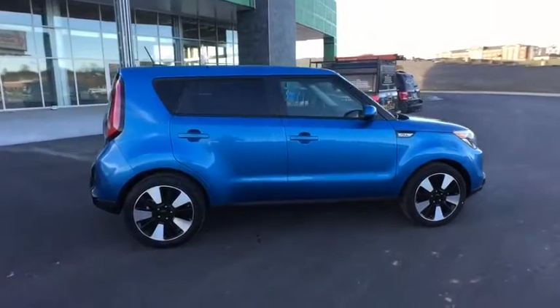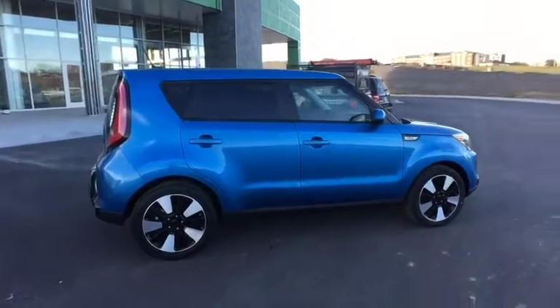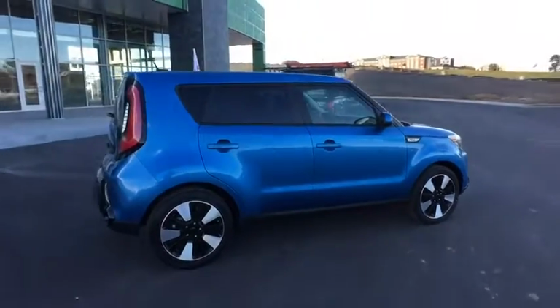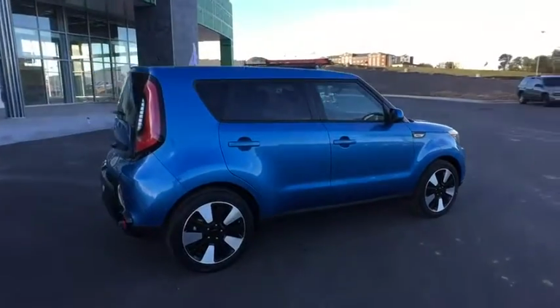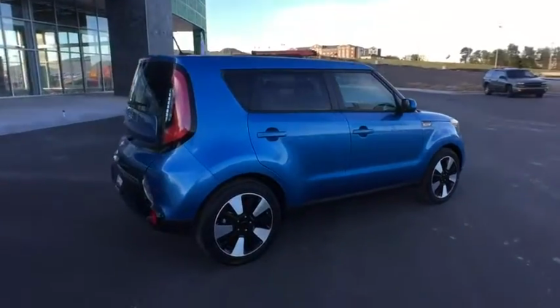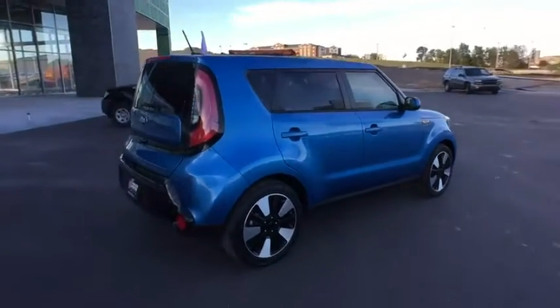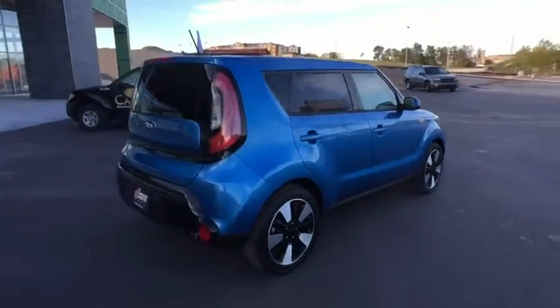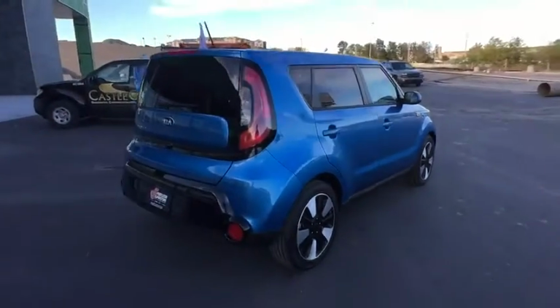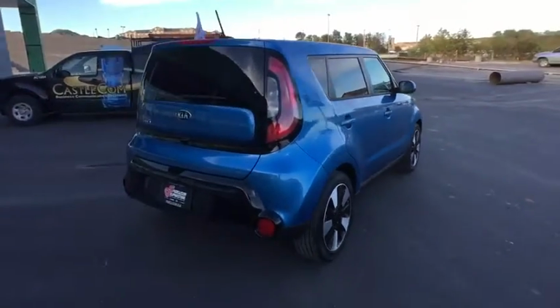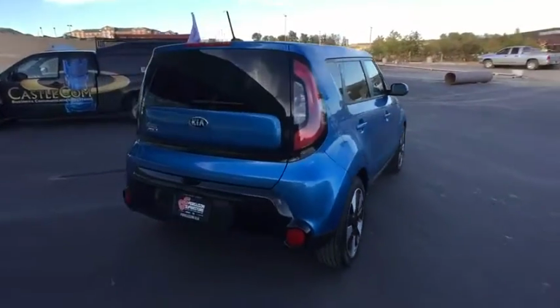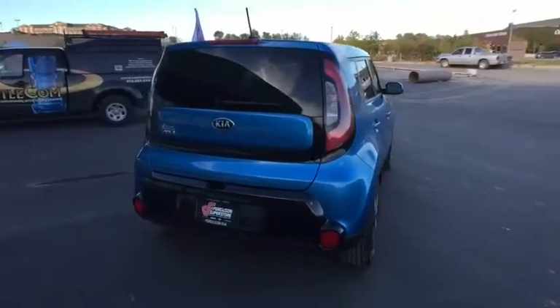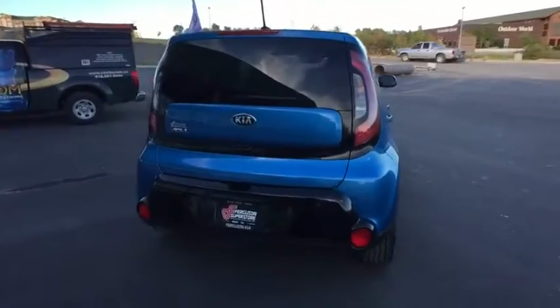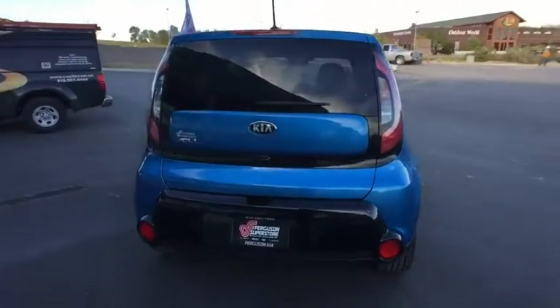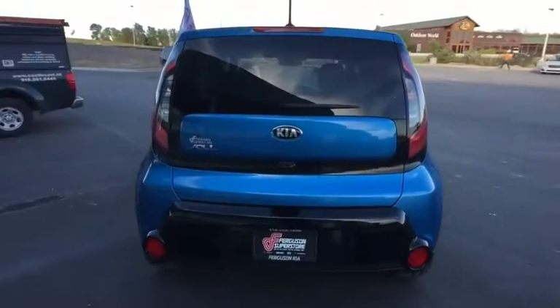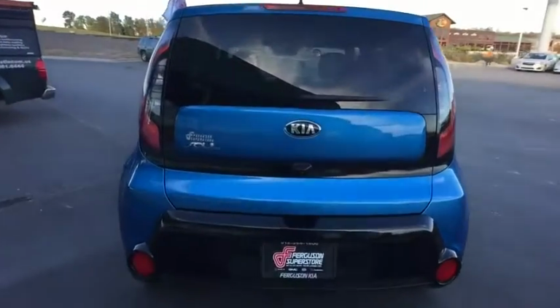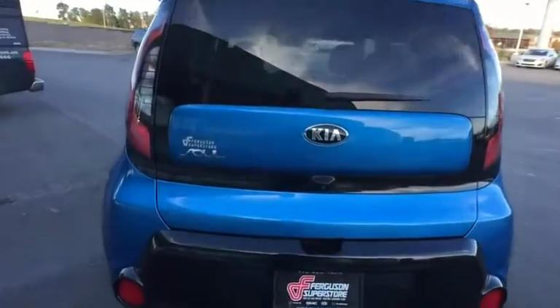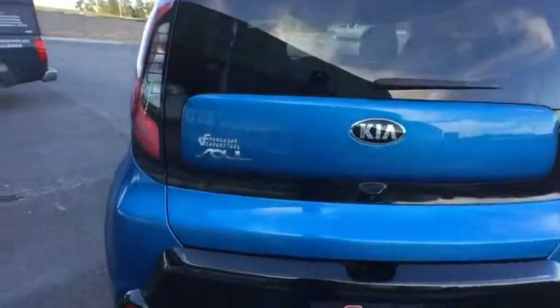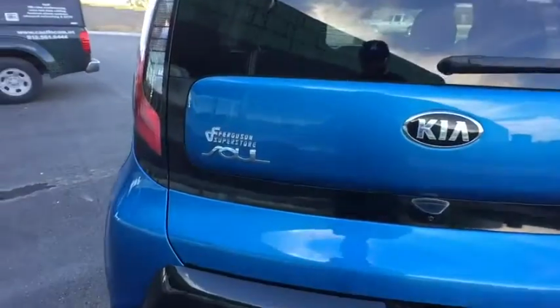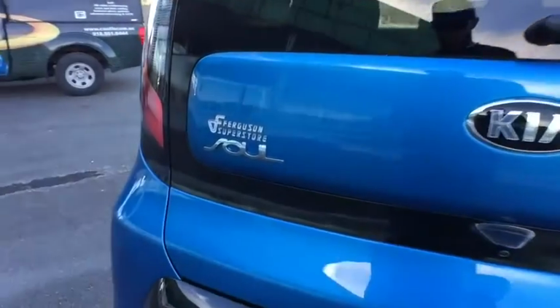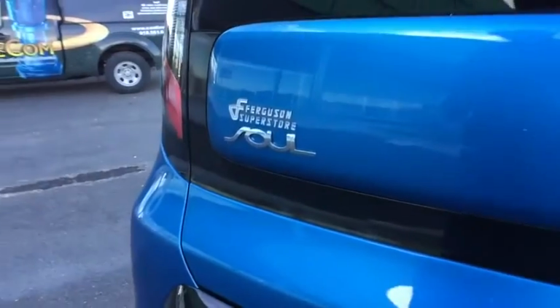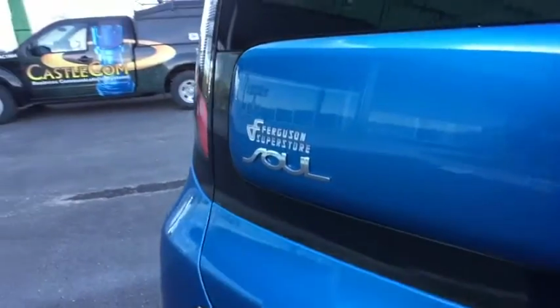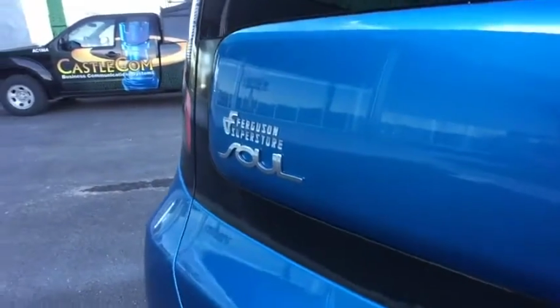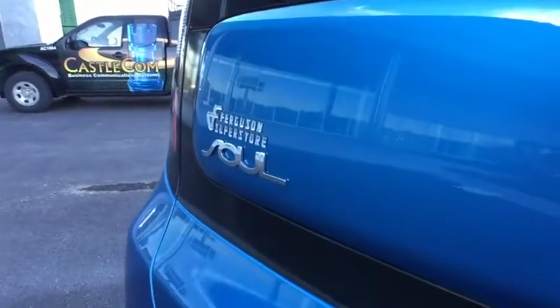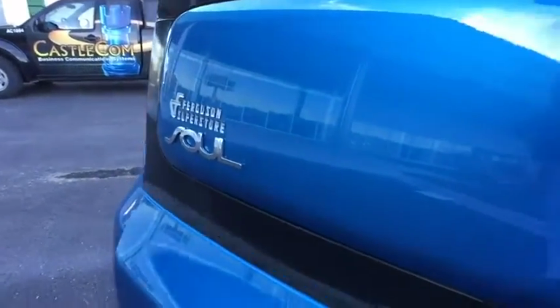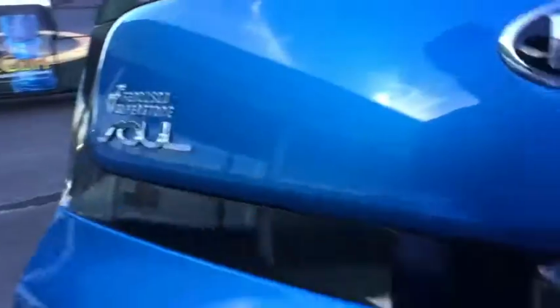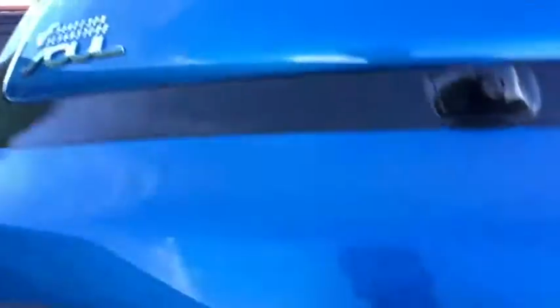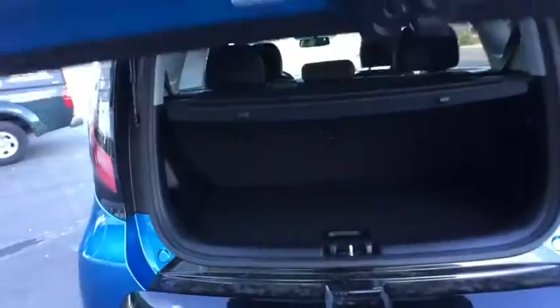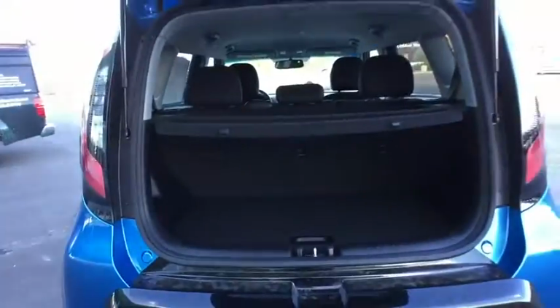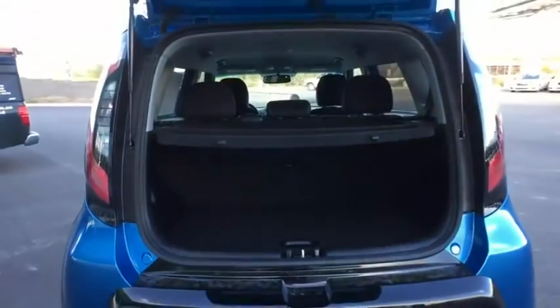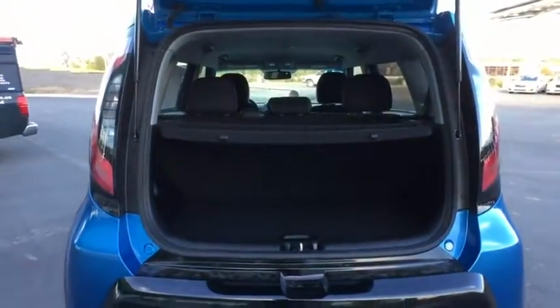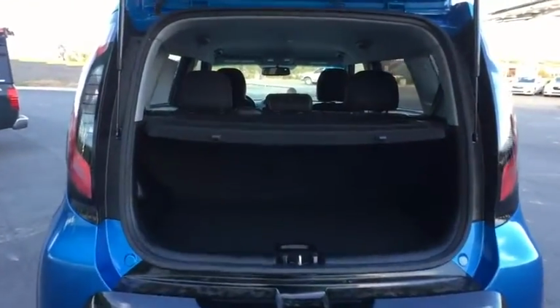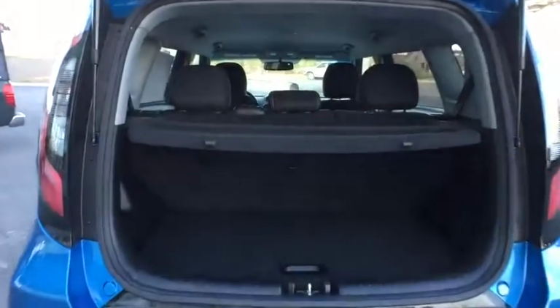Here are some of this vehicle's great options: steering wheel audio controls, traction control, keyless entry, stability control, backup camera, anti-lock braking system, Bluetooth, power steering, adjustable steering wheel.